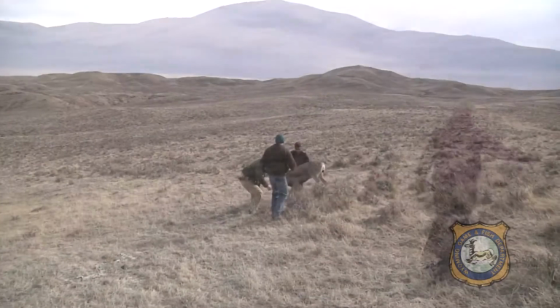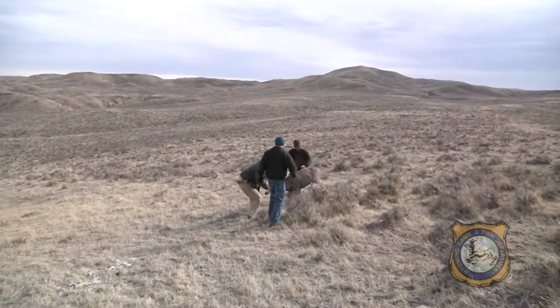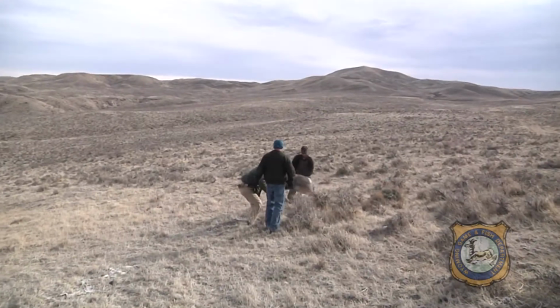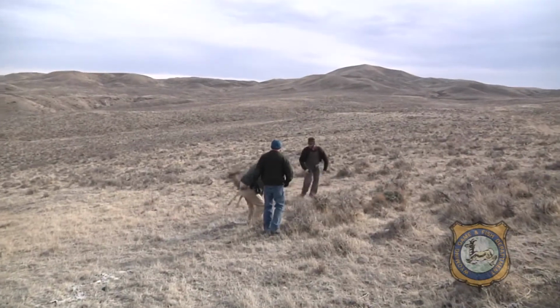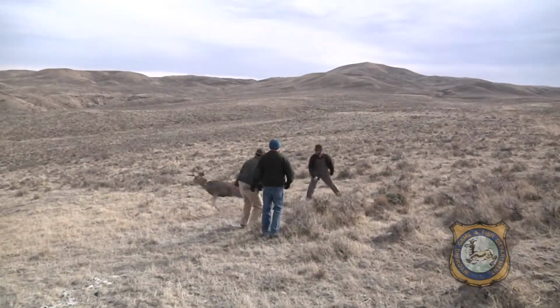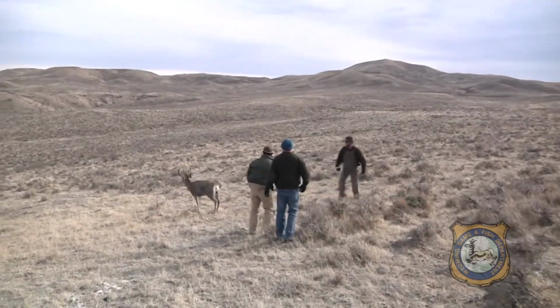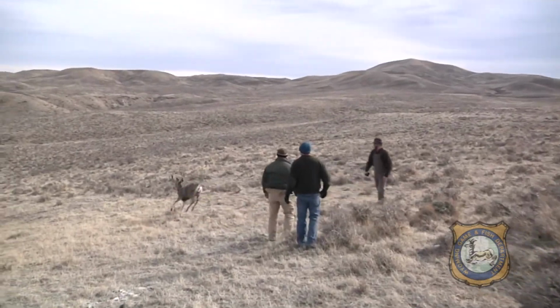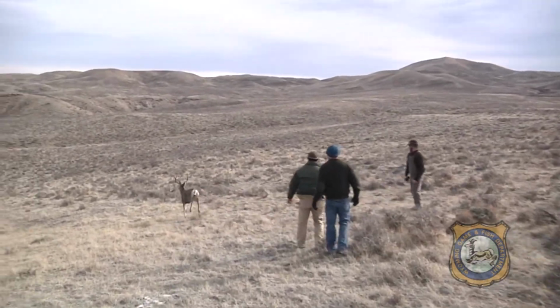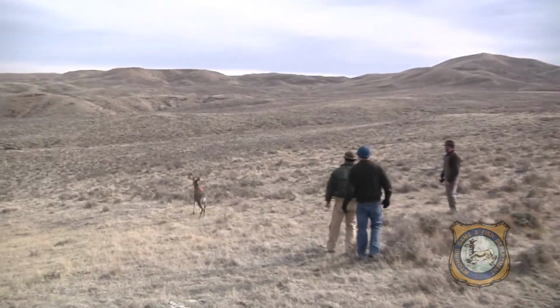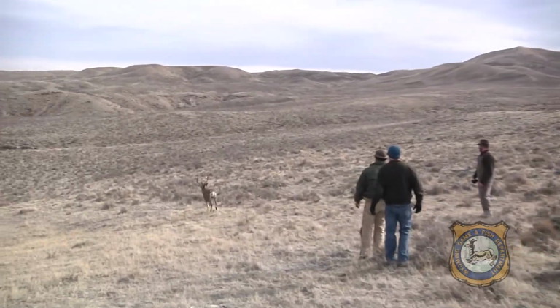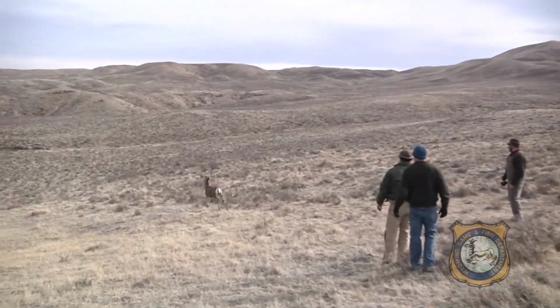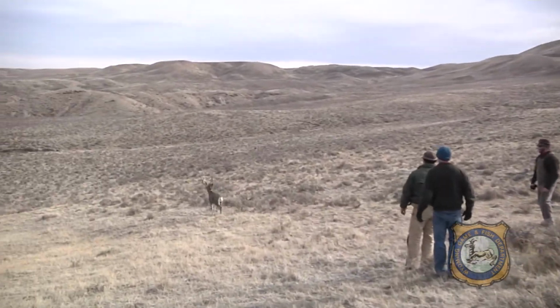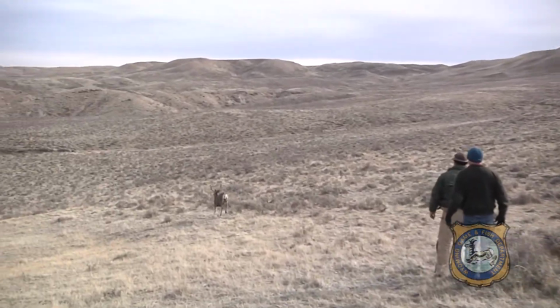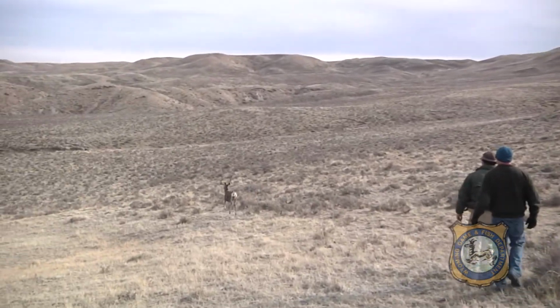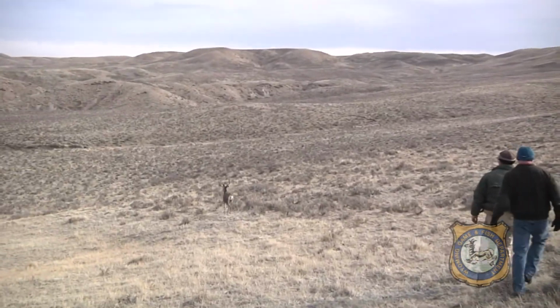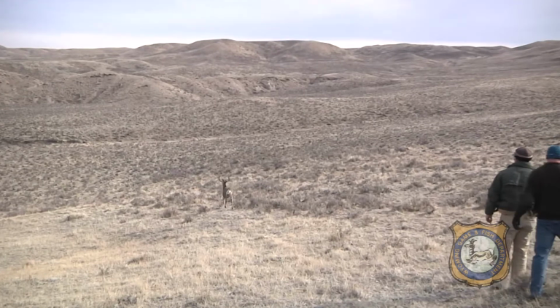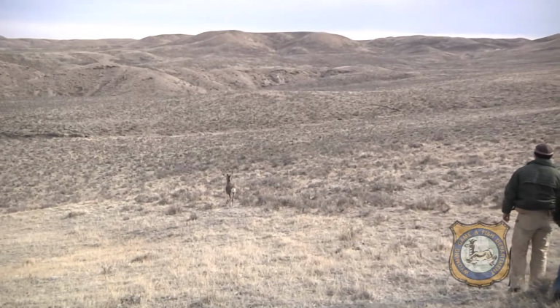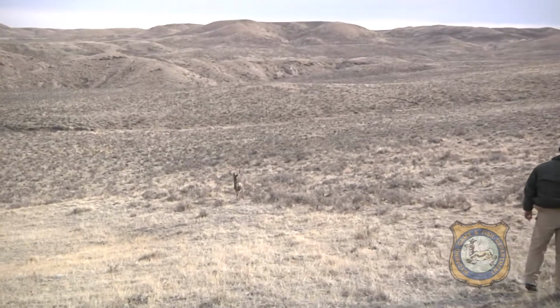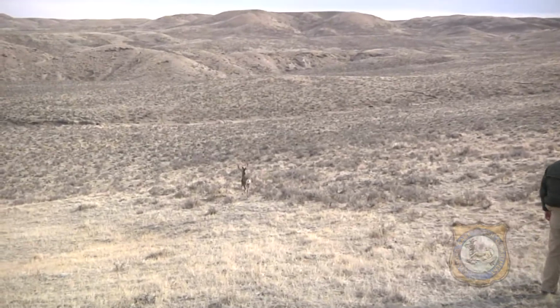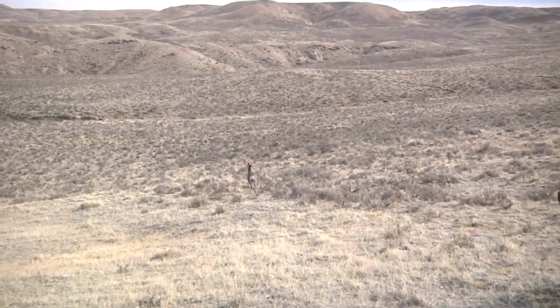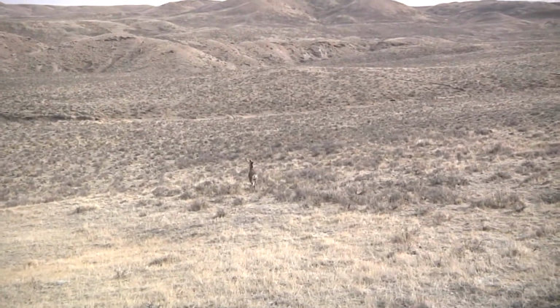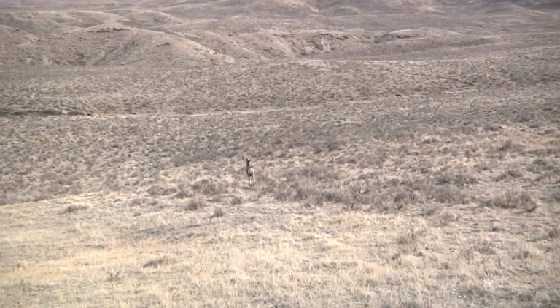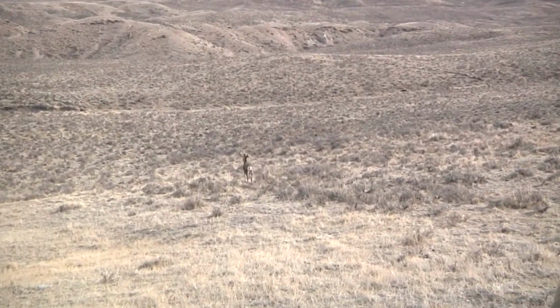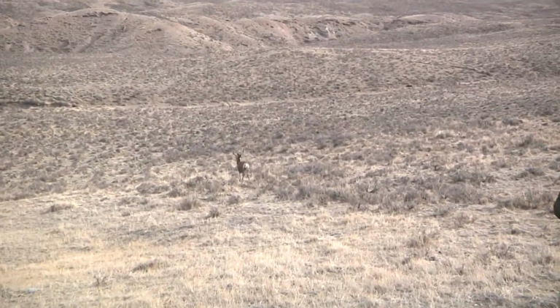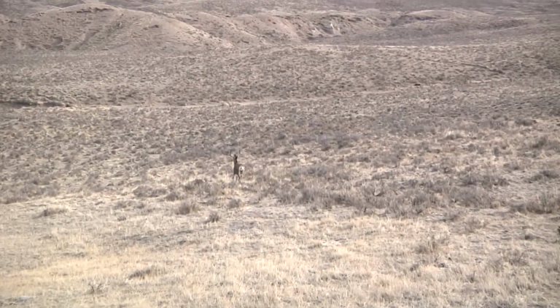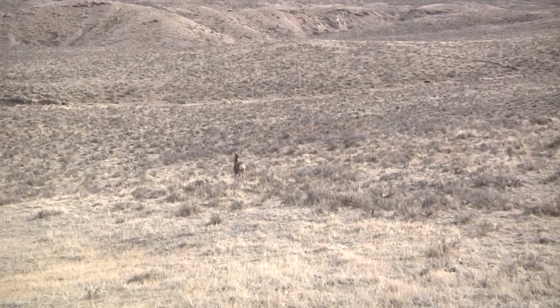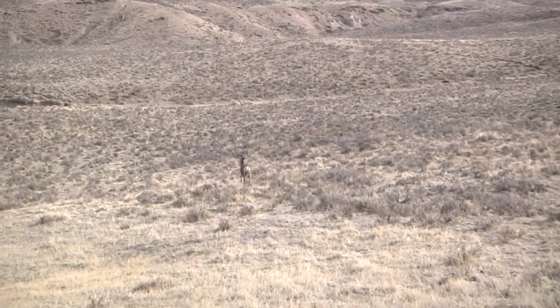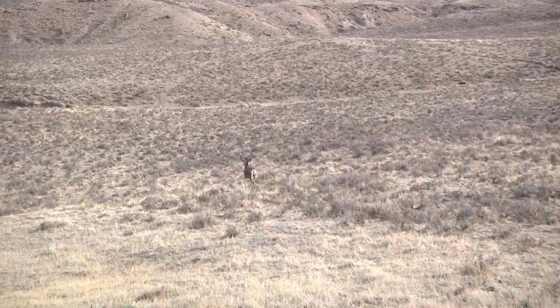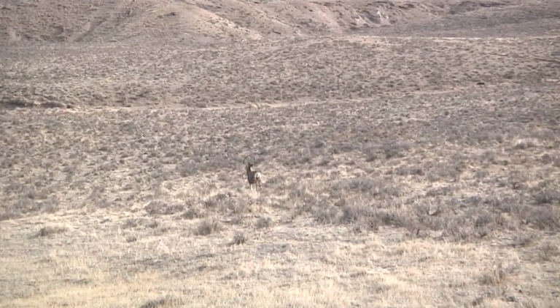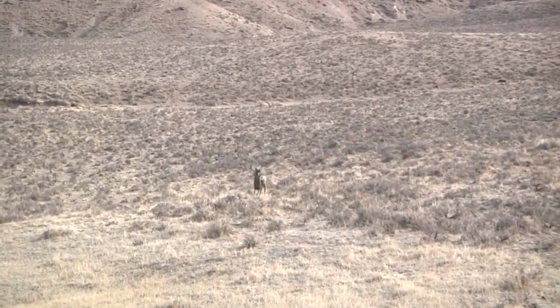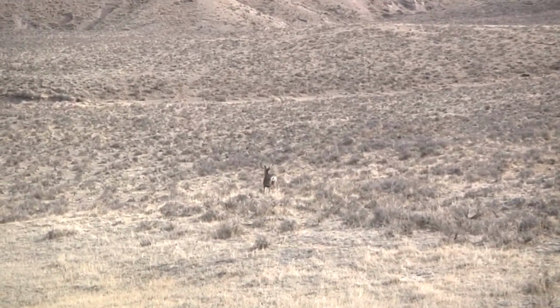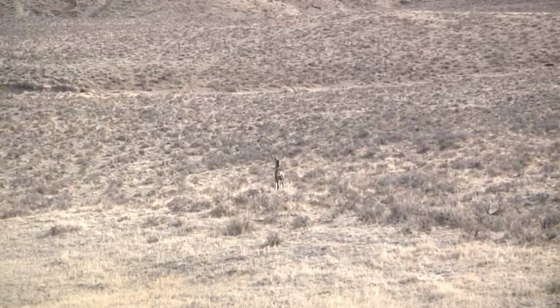Through the study, wildlife managers can better understand the additional impacts of chronic wasting disease and its potential long-term impacts on free-ranging mule deer populations.